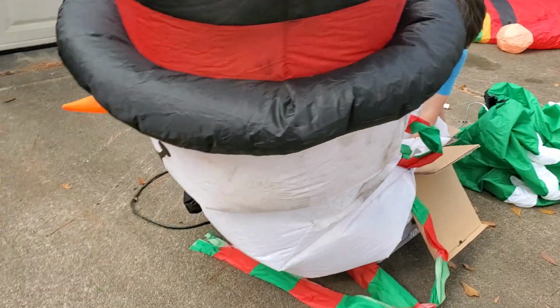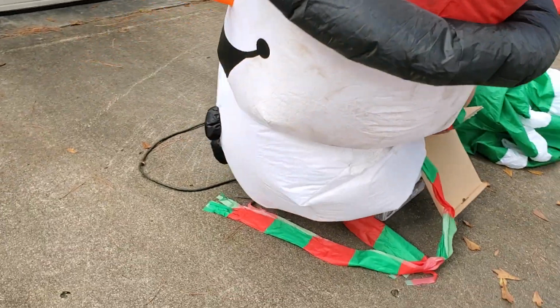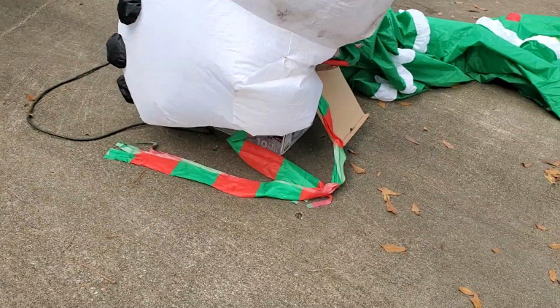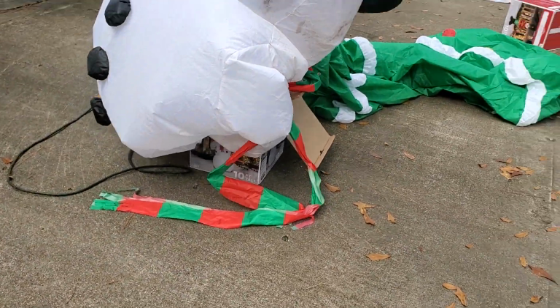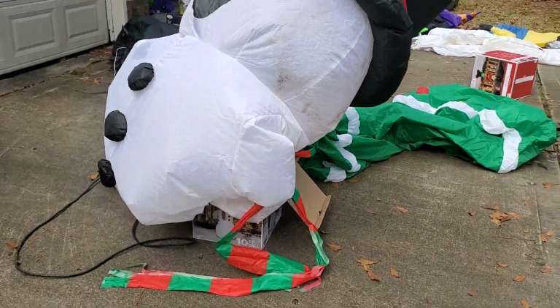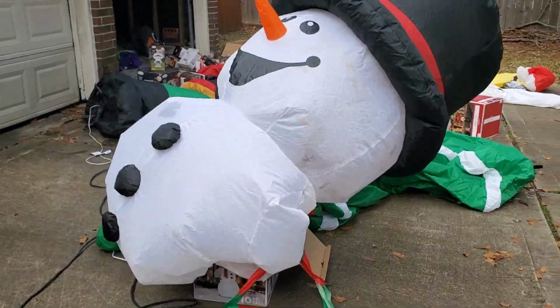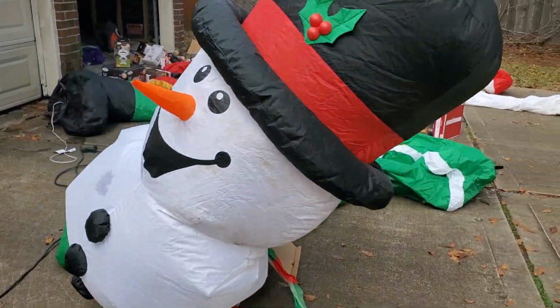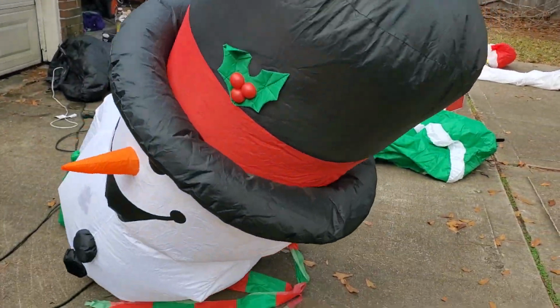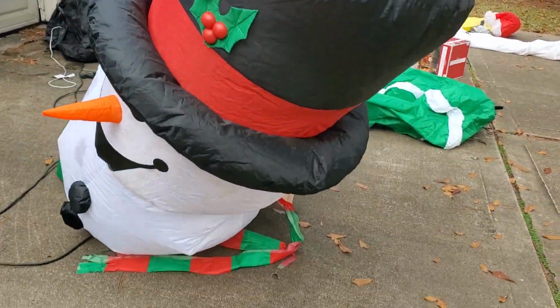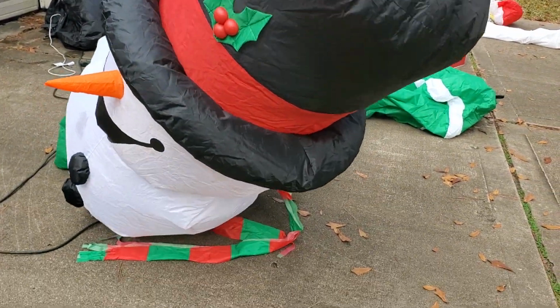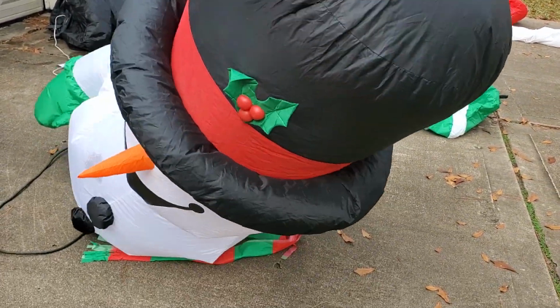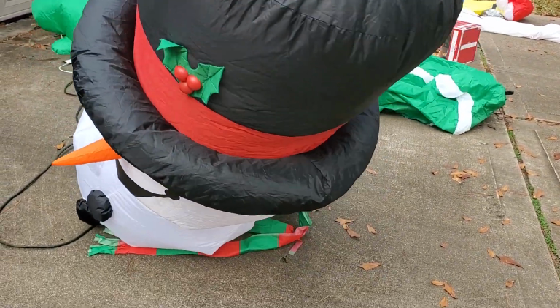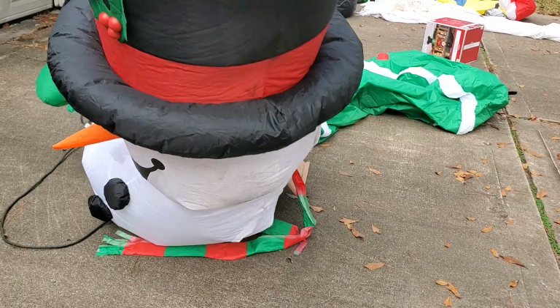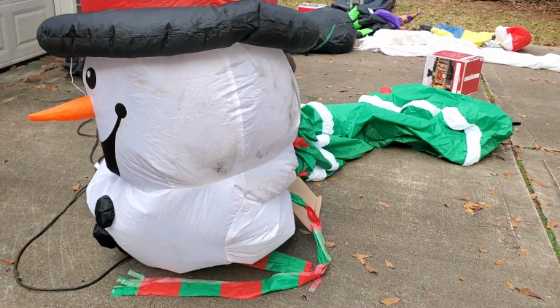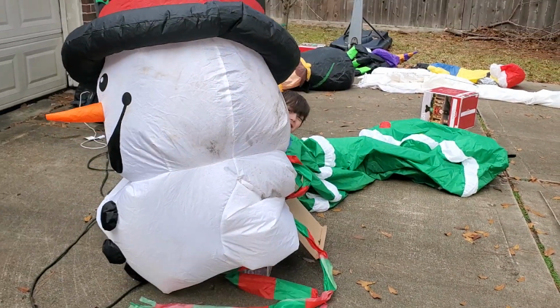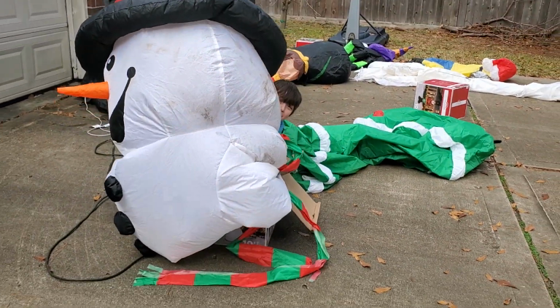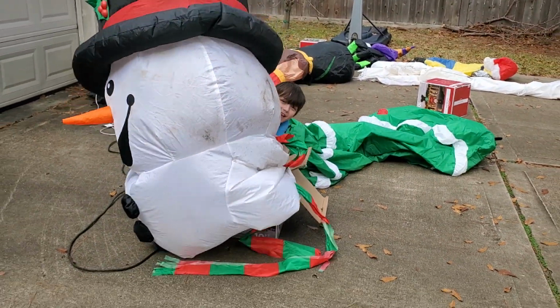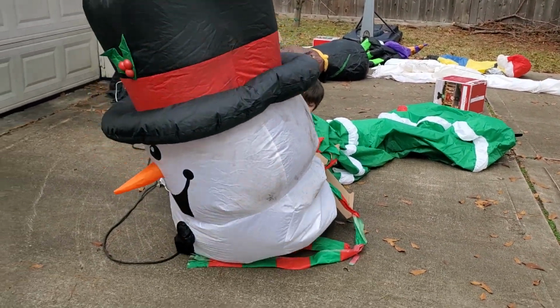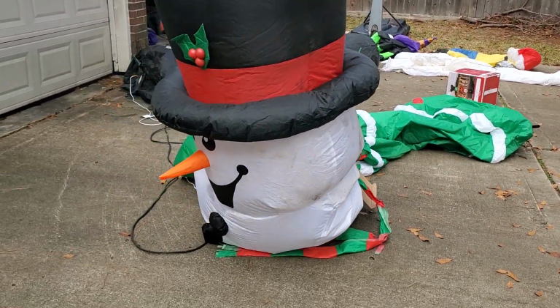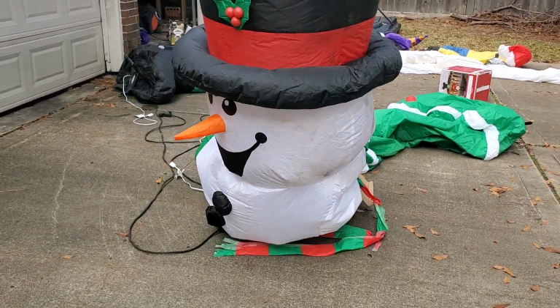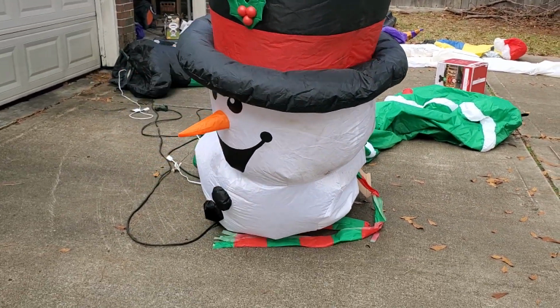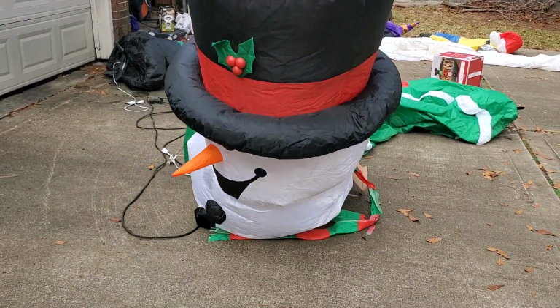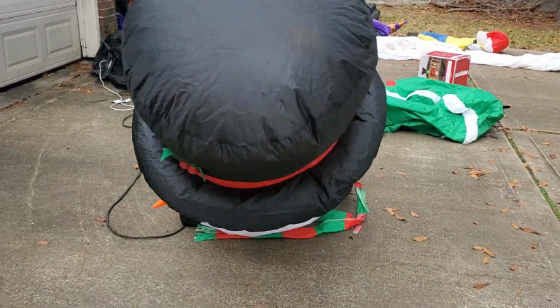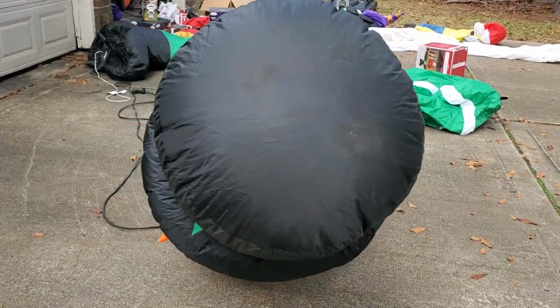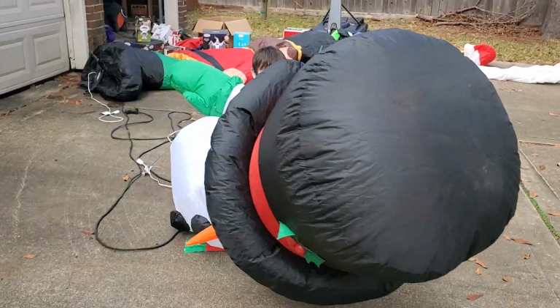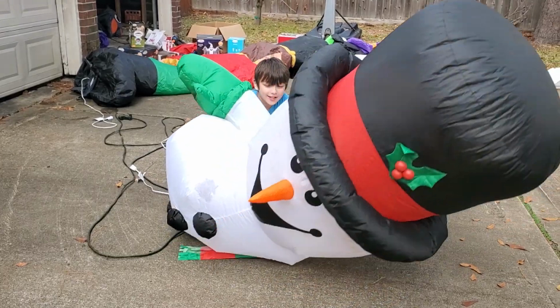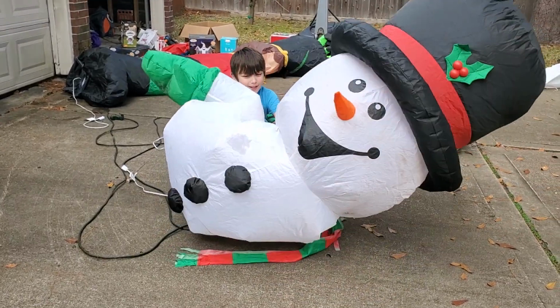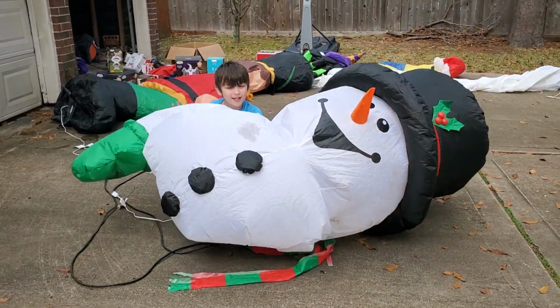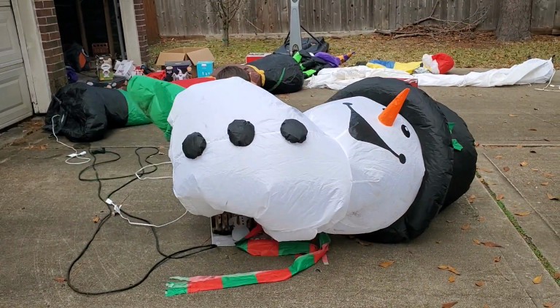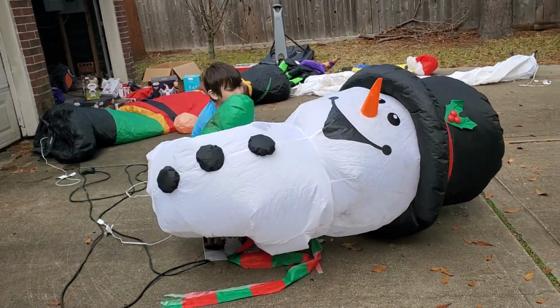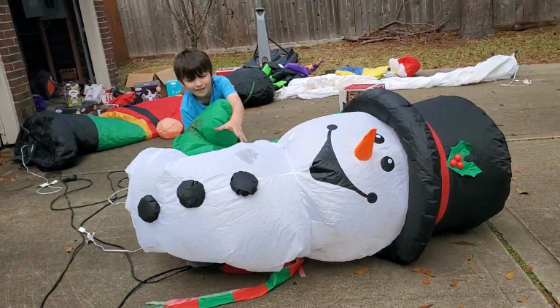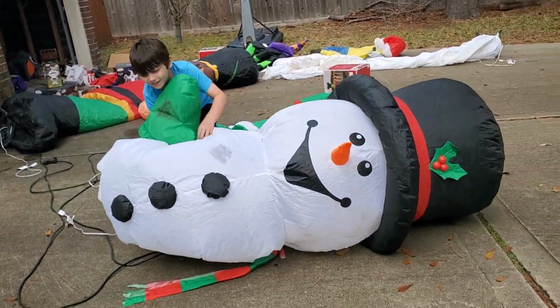So we're putting the snowman in the box. Get off of my head! Head! The head touched my head! He's shrinking down in. I had bumped him, but... We unzipped him, but...